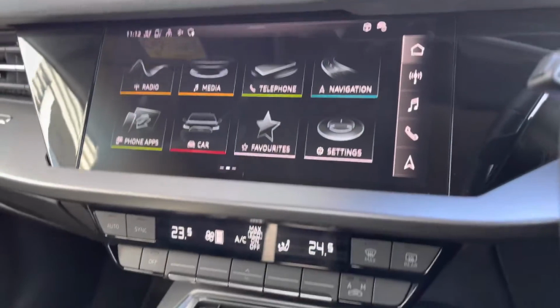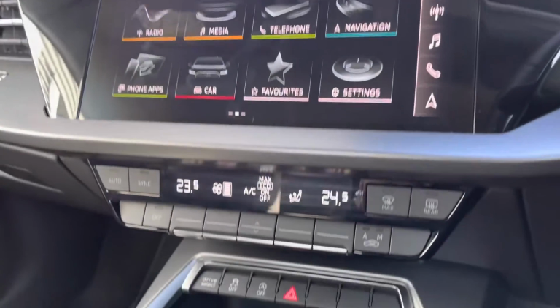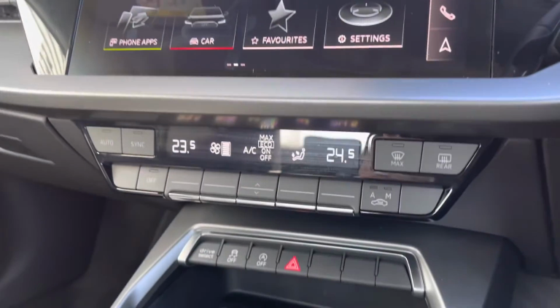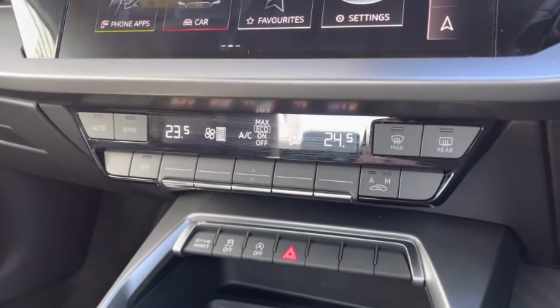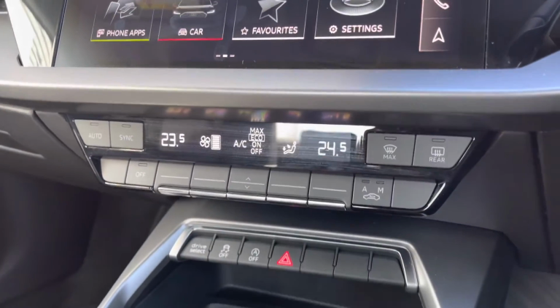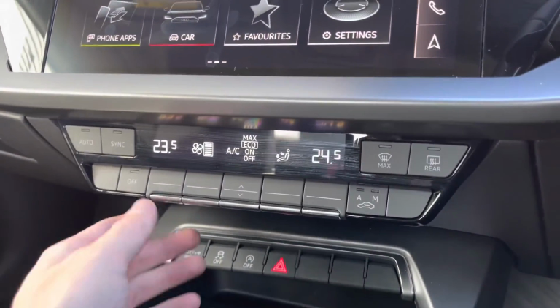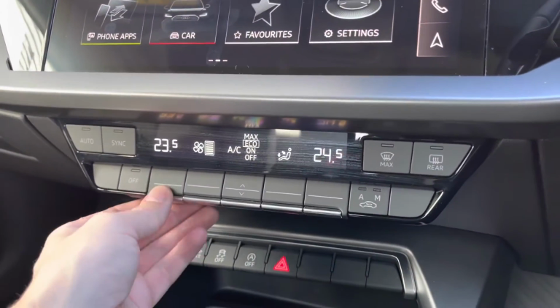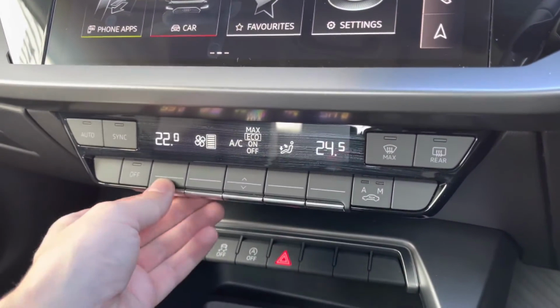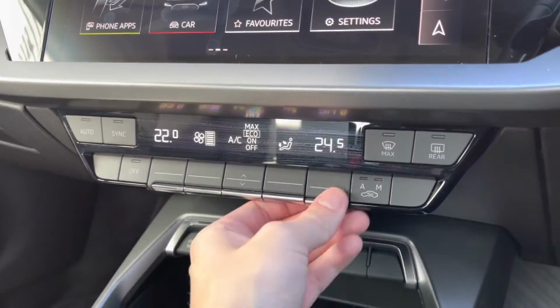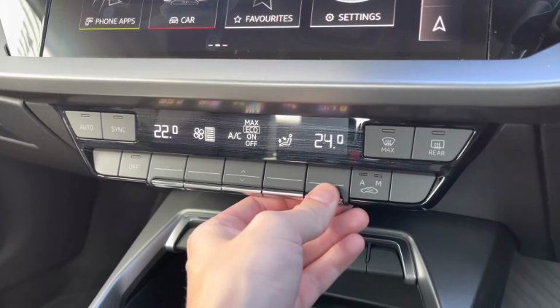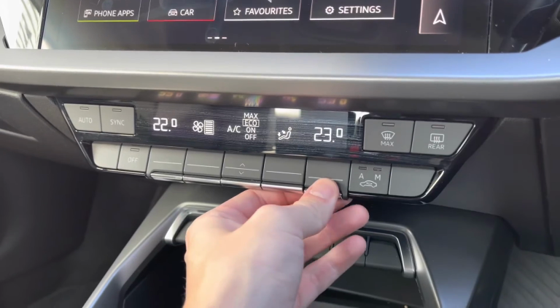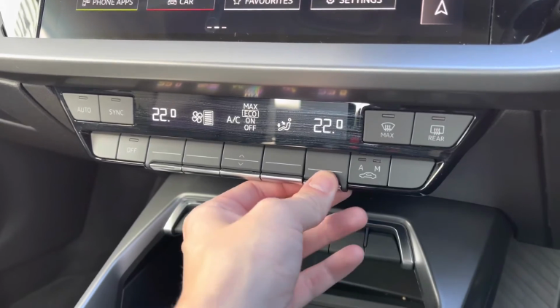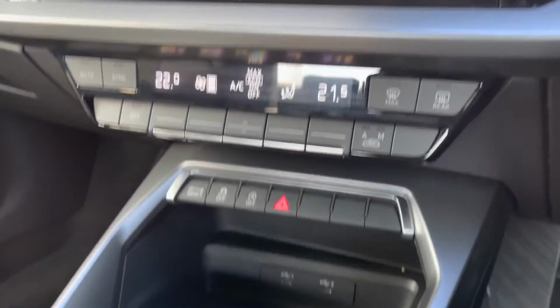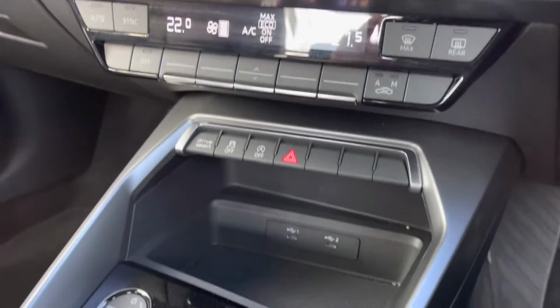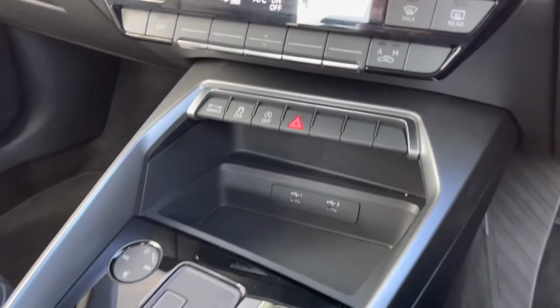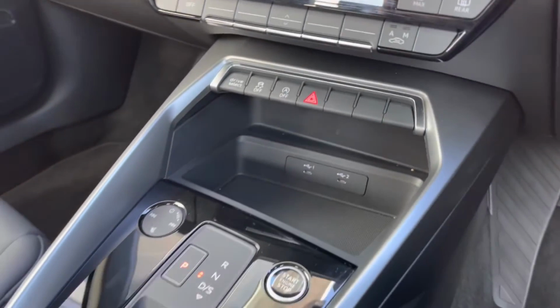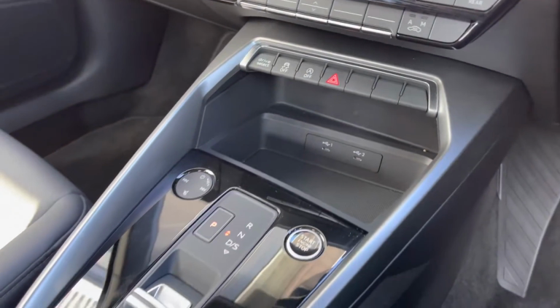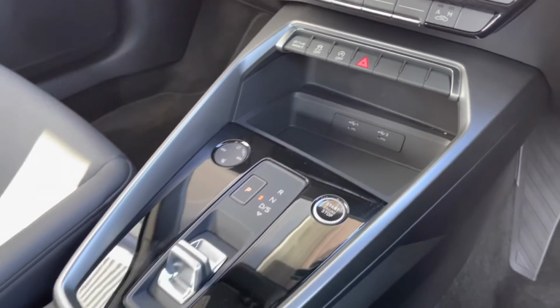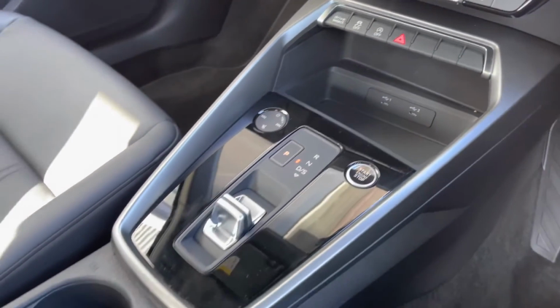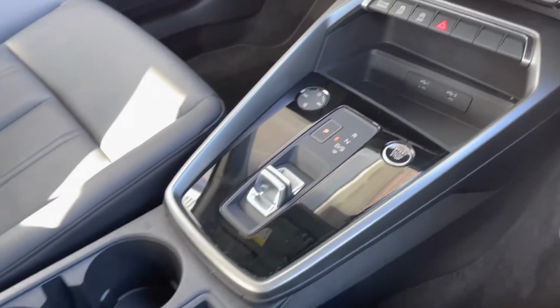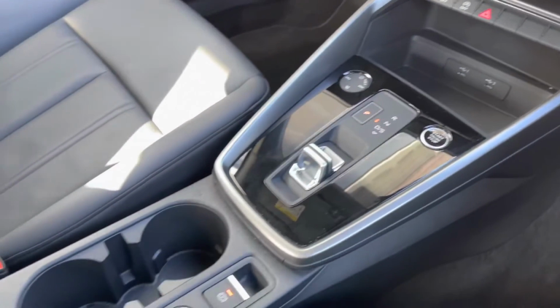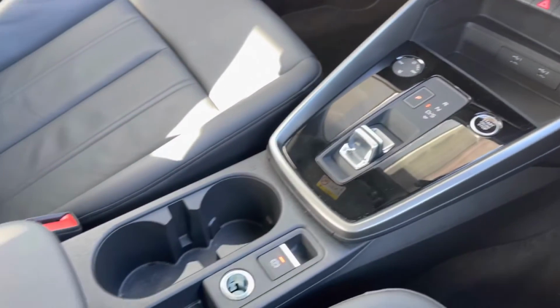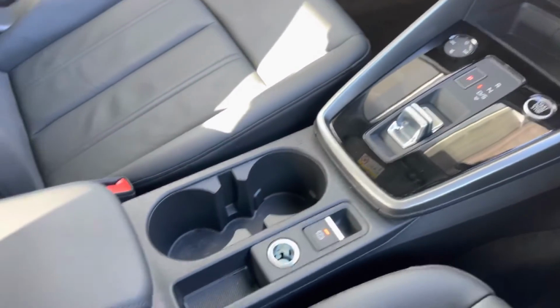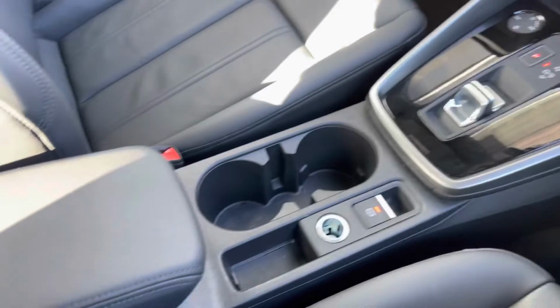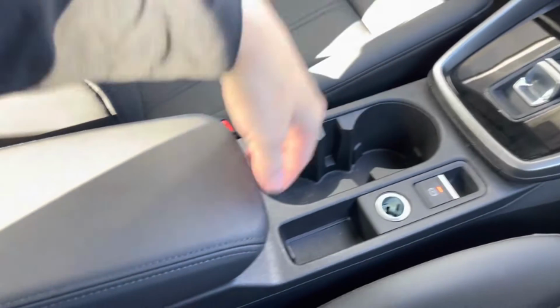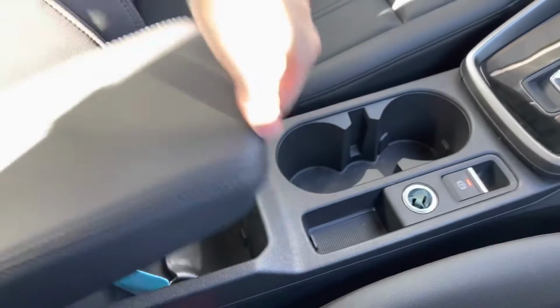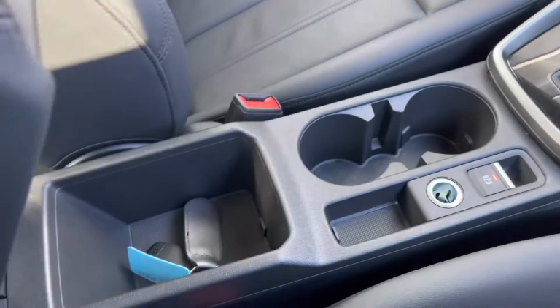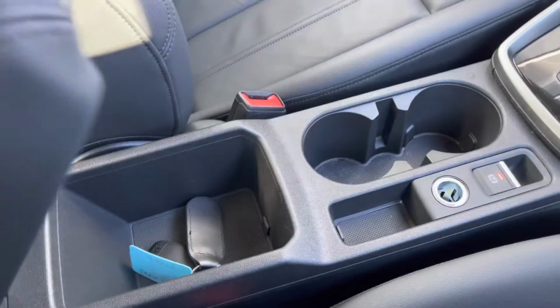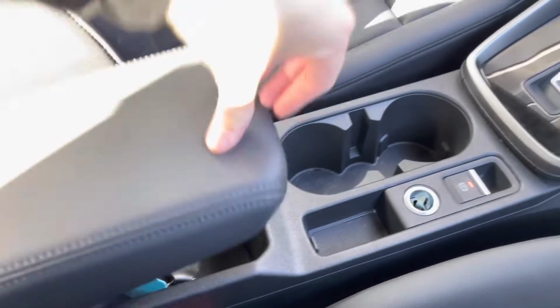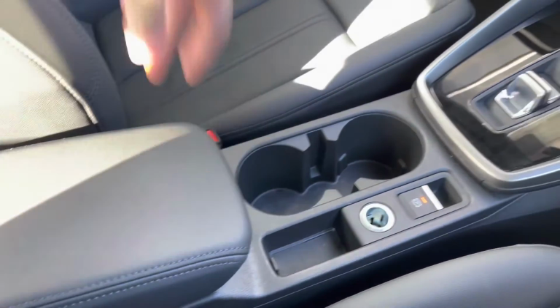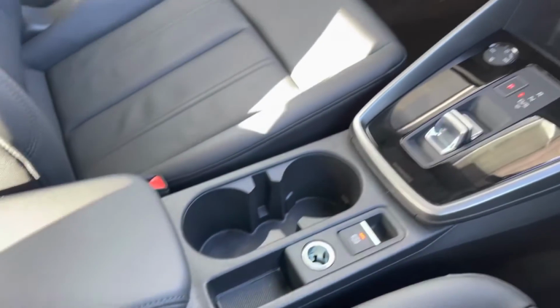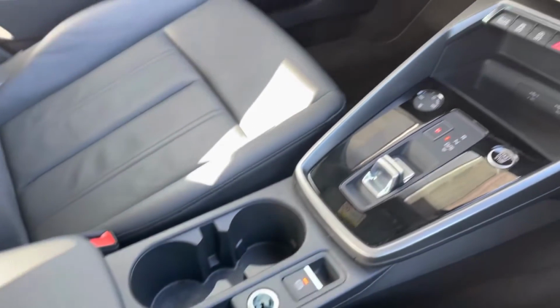Making our way down now, you've got dual zone climate control — perfect if you want a different temperature as a passenger. You've also got your front and rear heated screens. You've got your start/stop, S Tronic gear selector, and you've got your armrest and storage compartment underneath there as well.